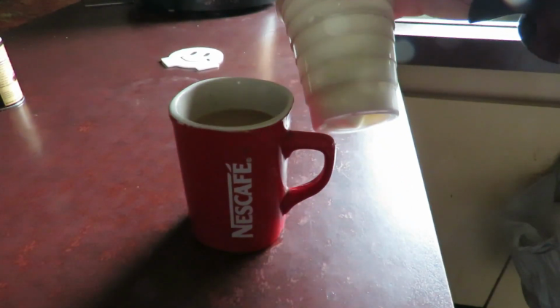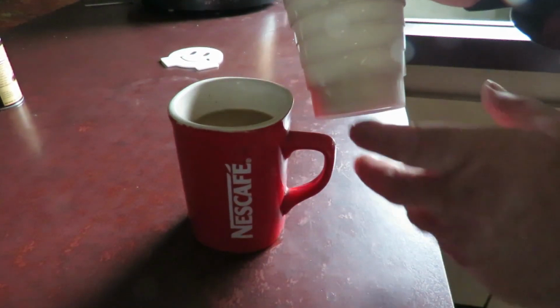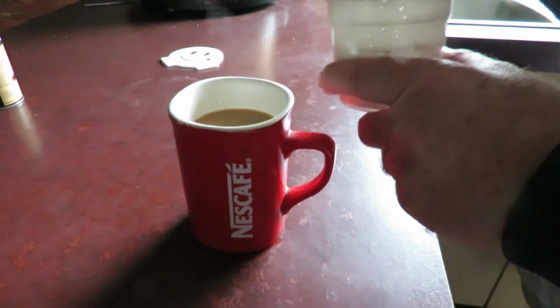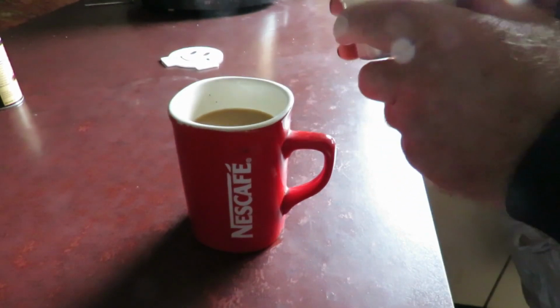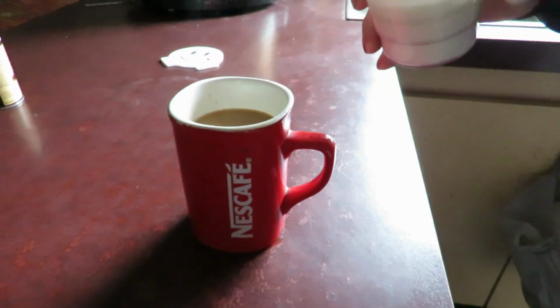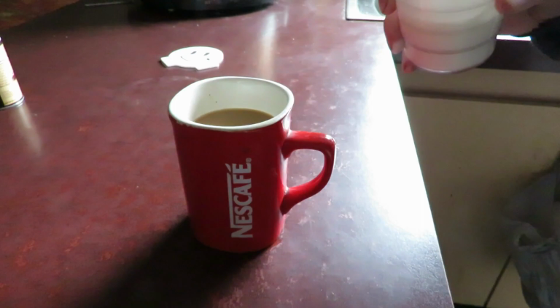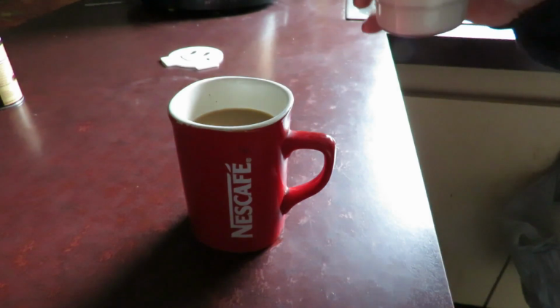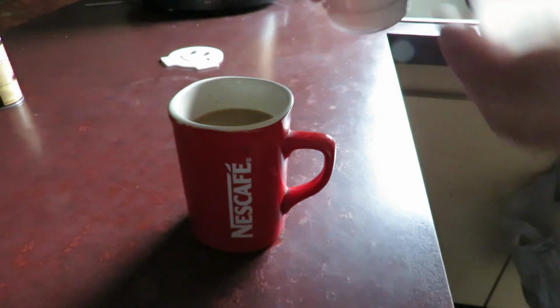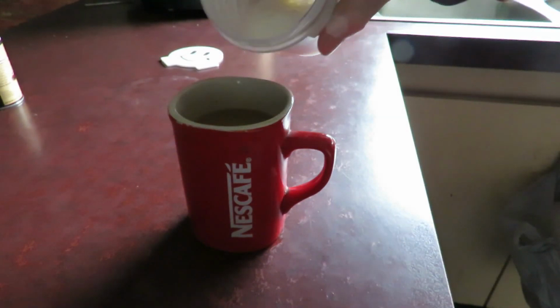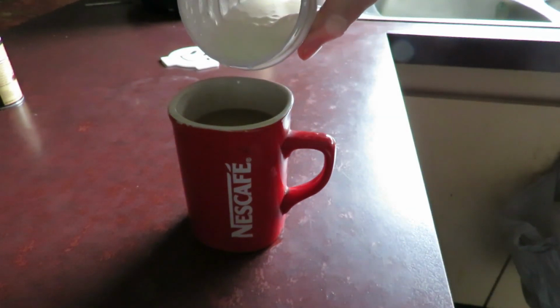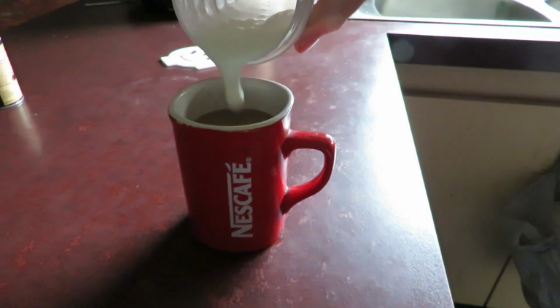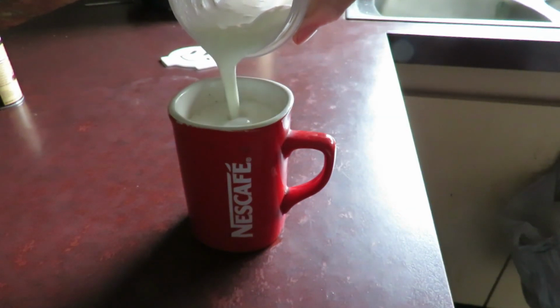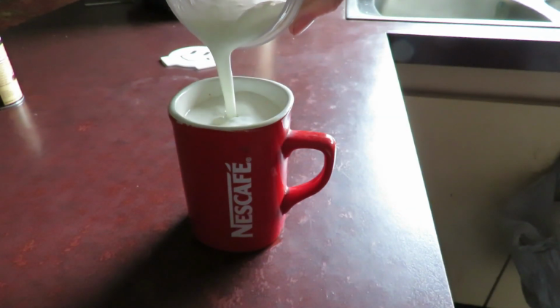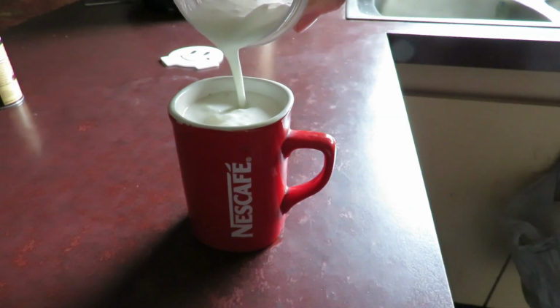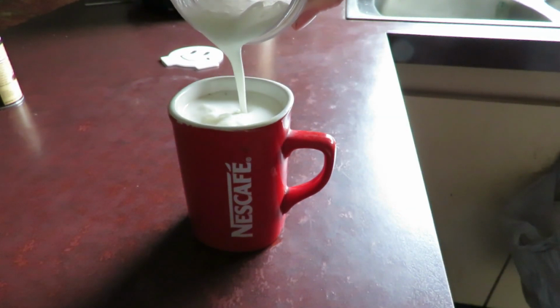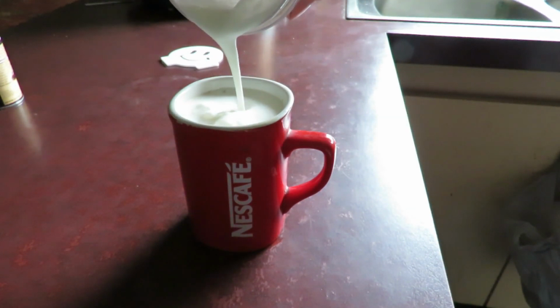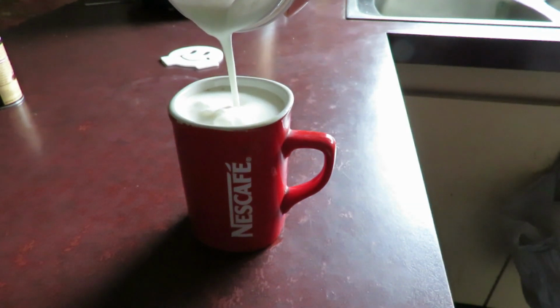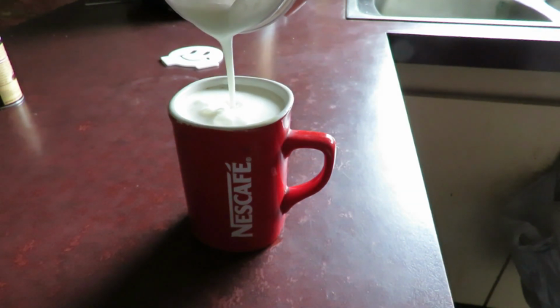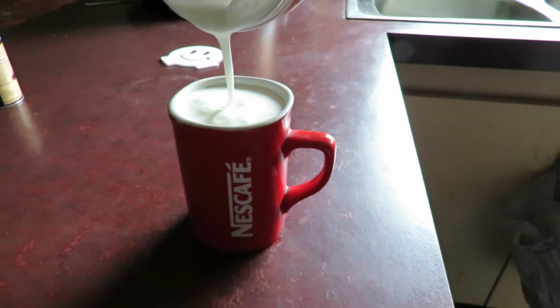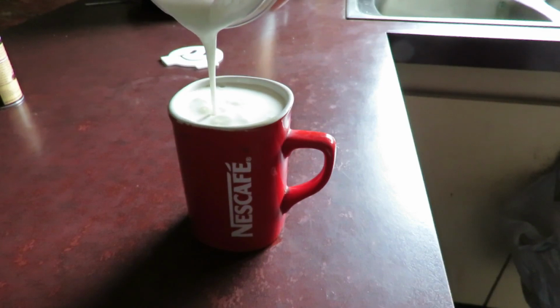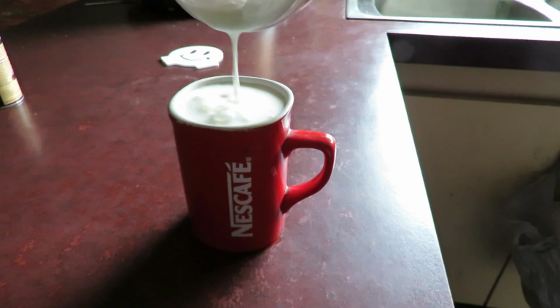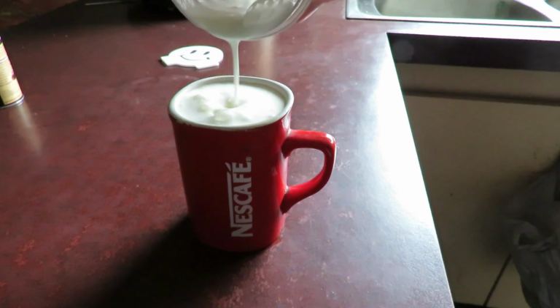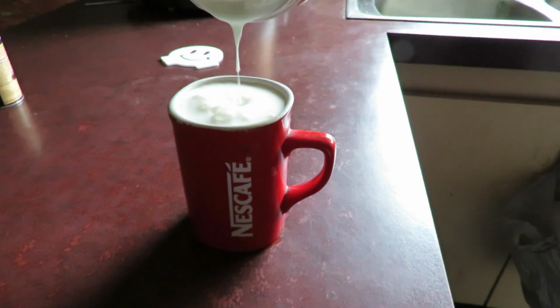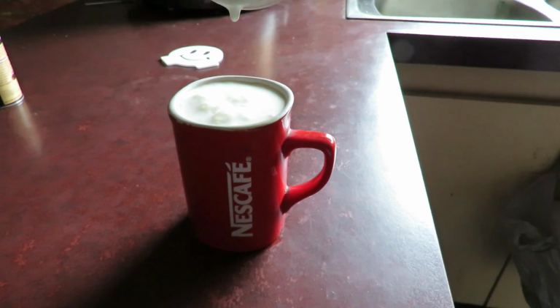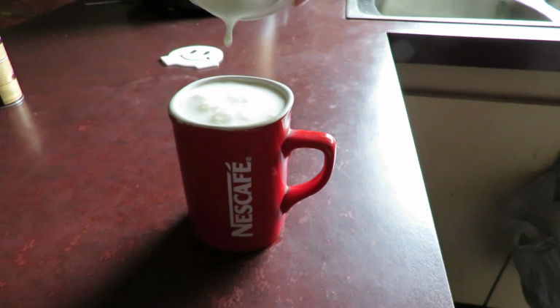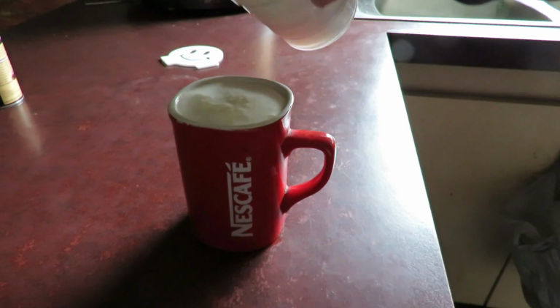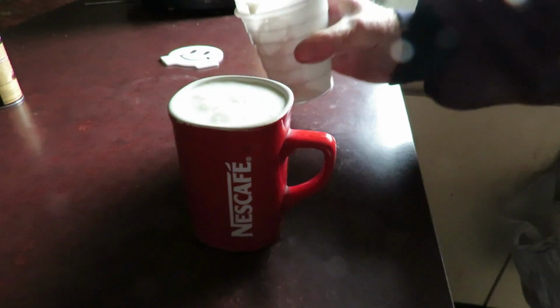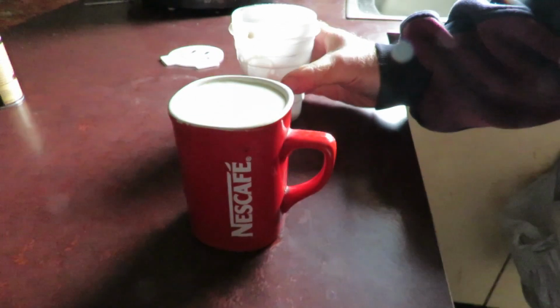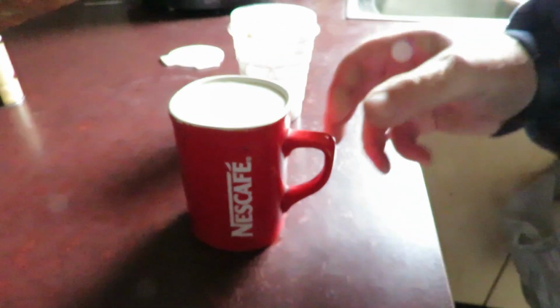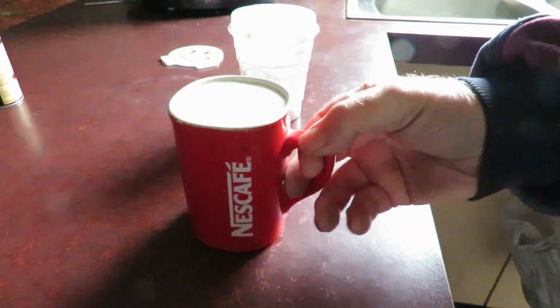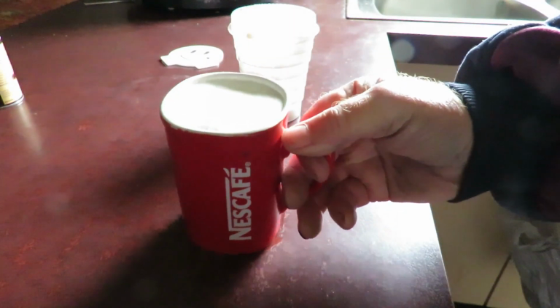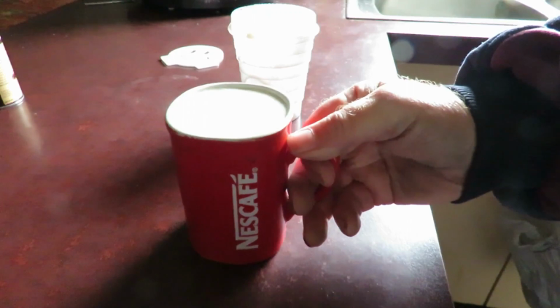I'm just mixing up a bit of milk for my coffee. There she goes — a bit of a tap down to get rid of the bubbles.